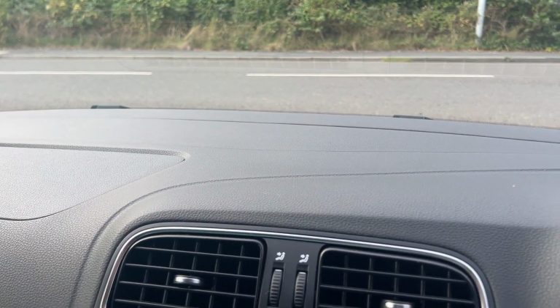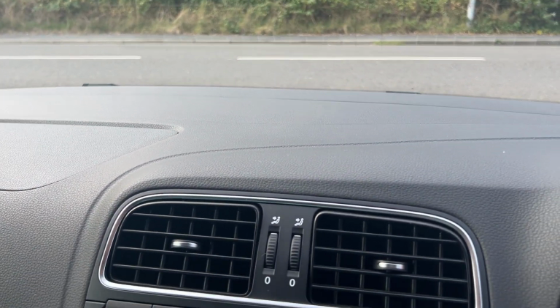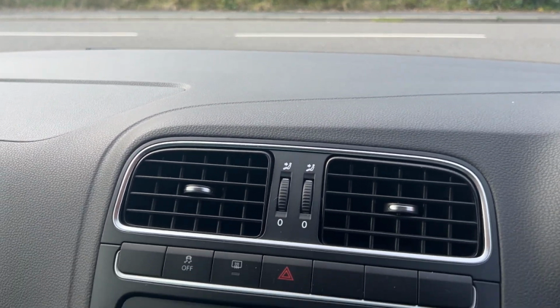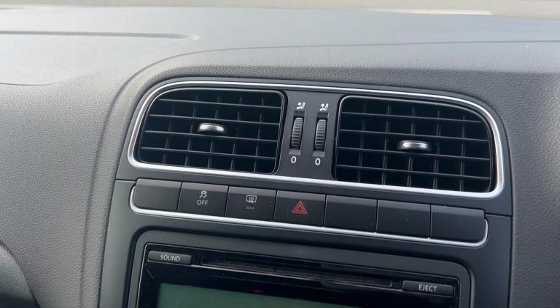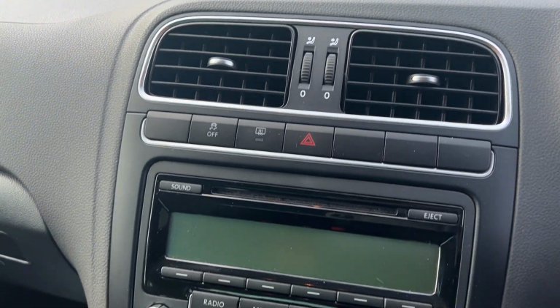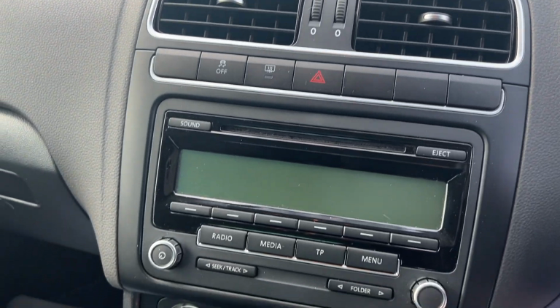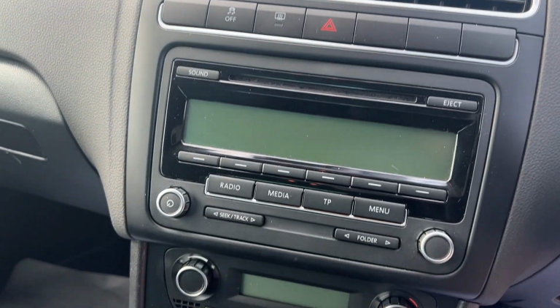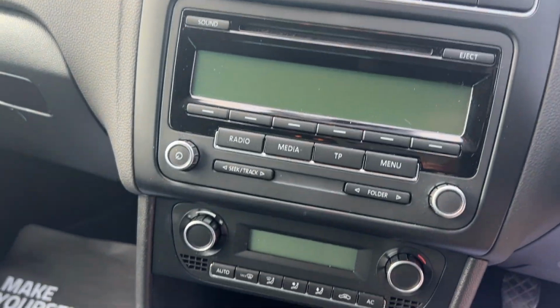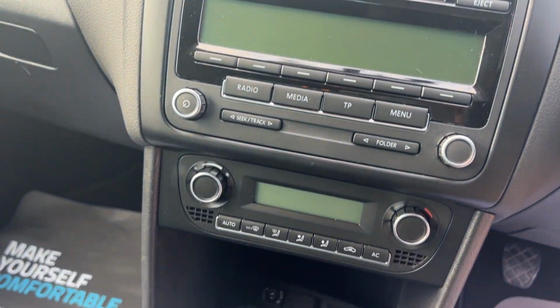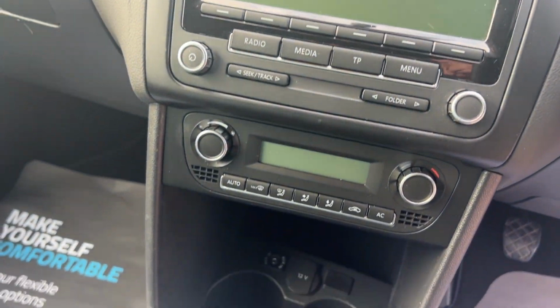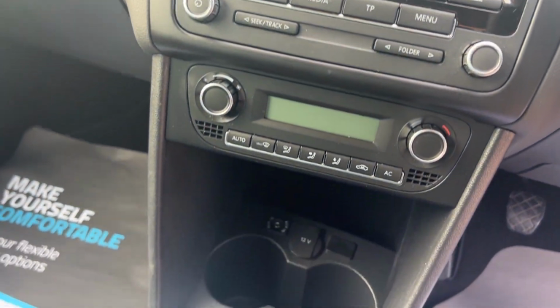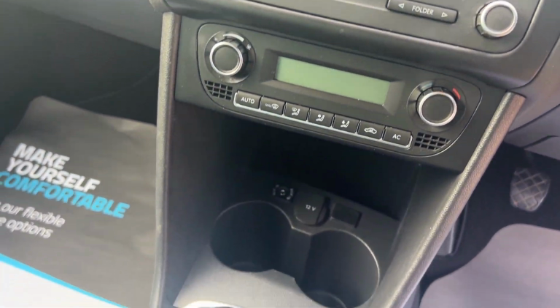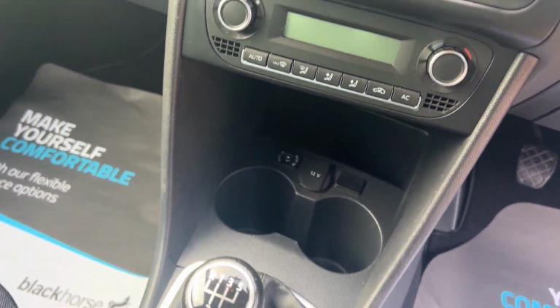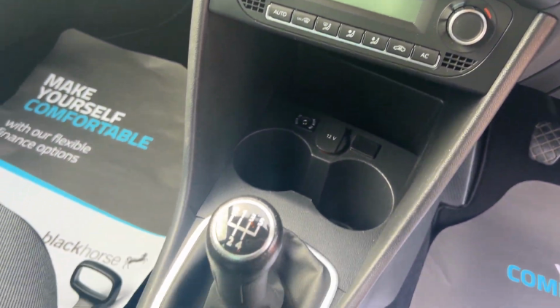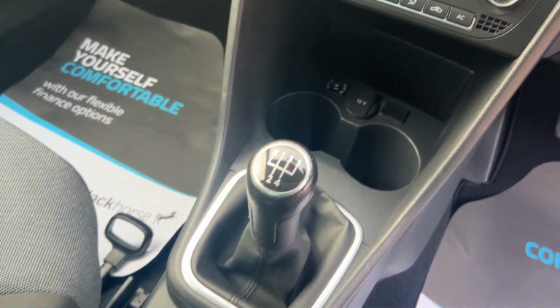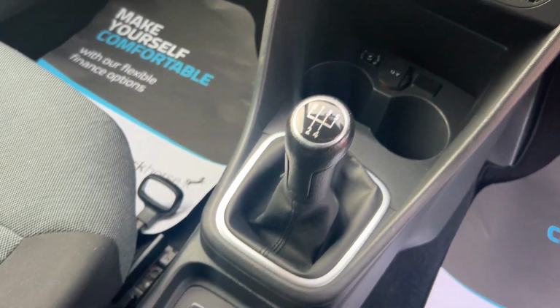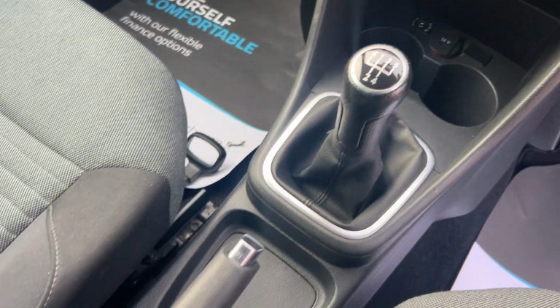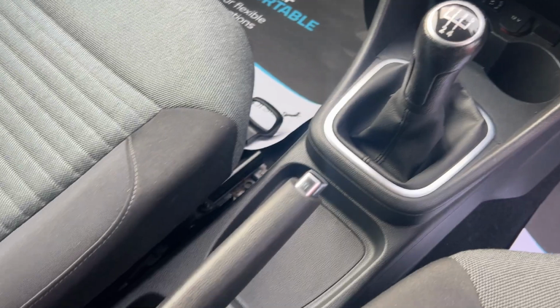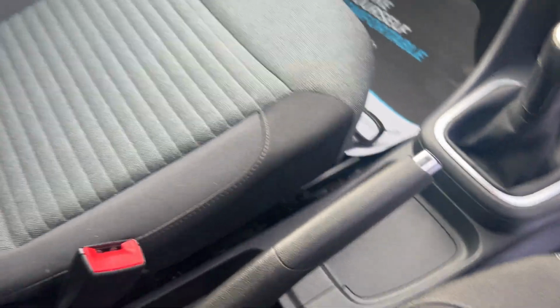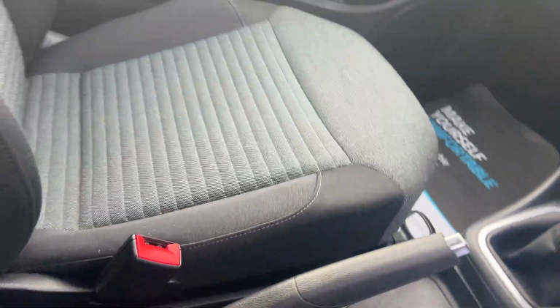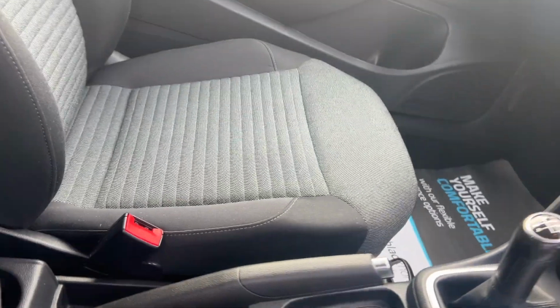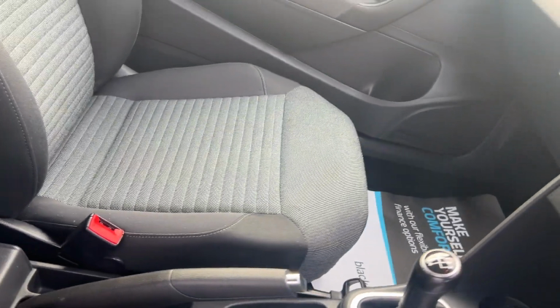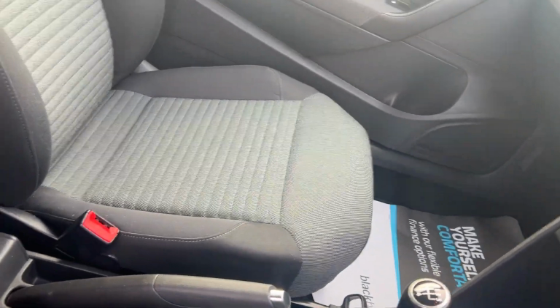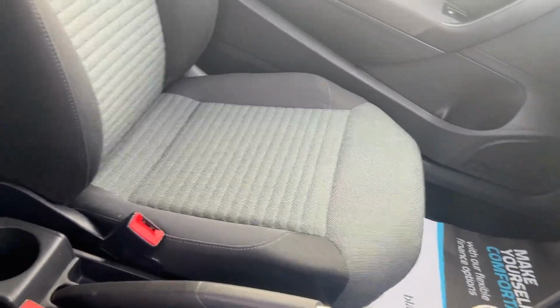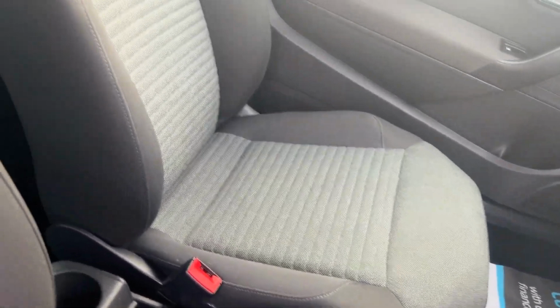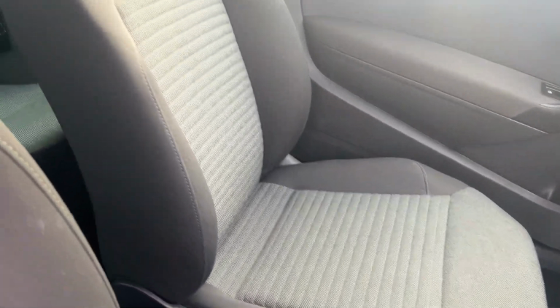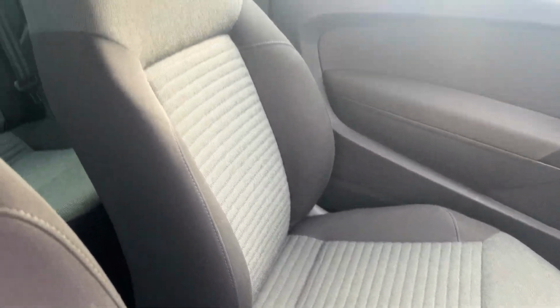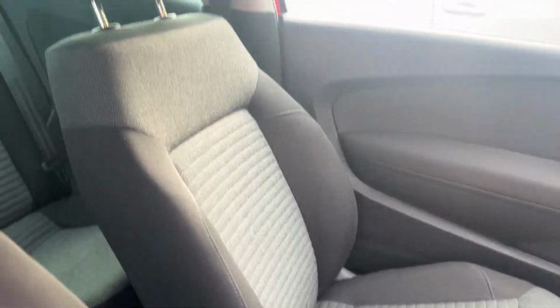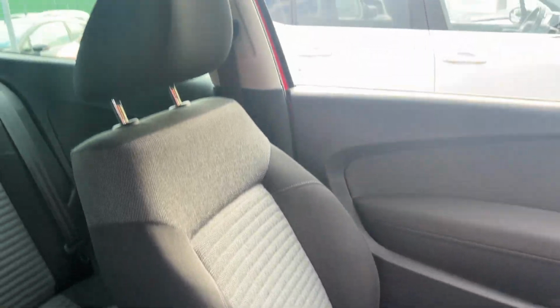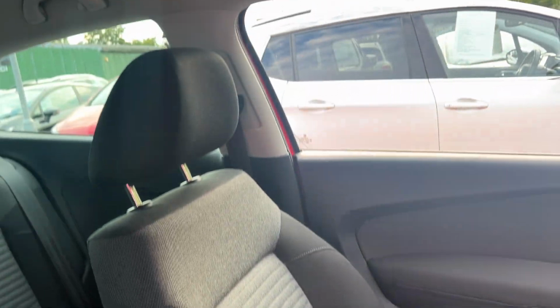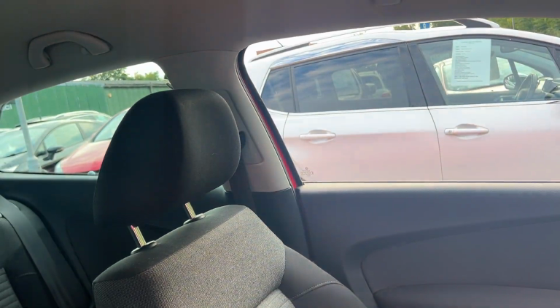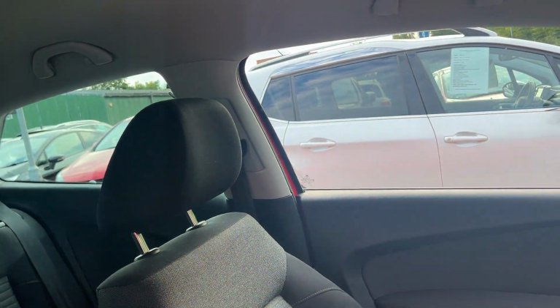There's a radio CD player, air conditioning, auxiliary port, 5 speed gearbox, and cloth seats in grey.